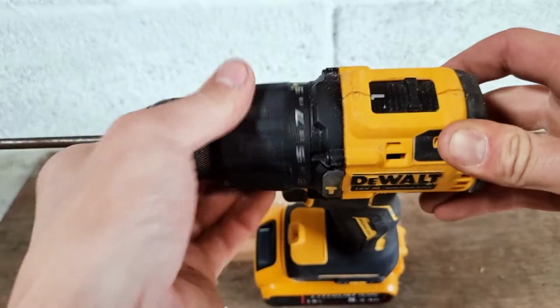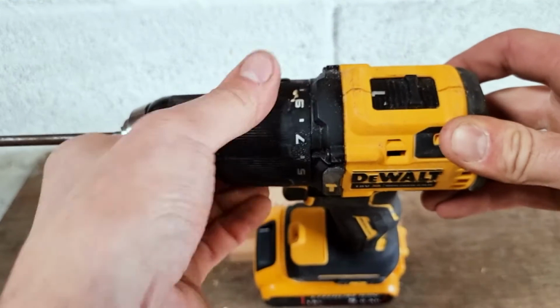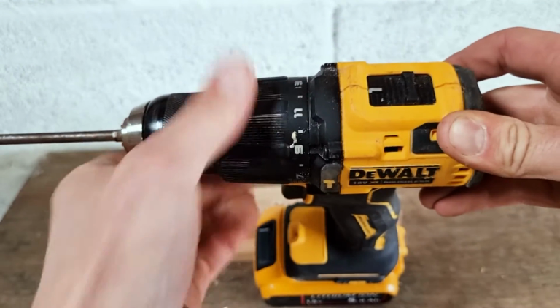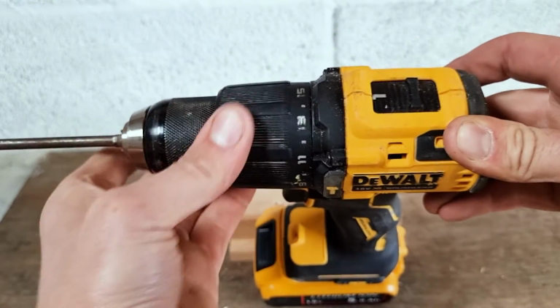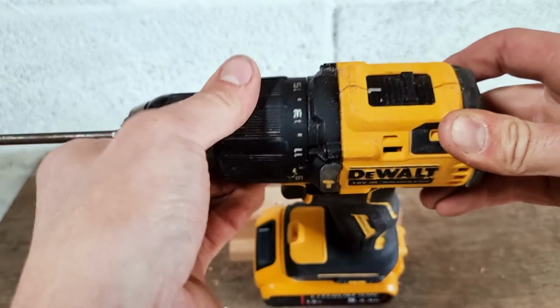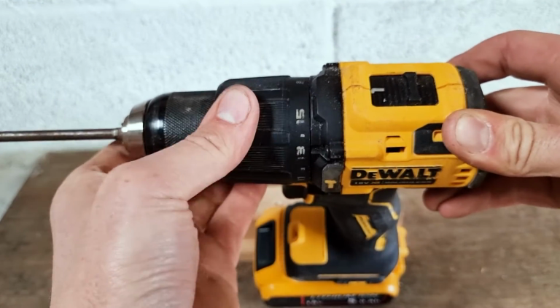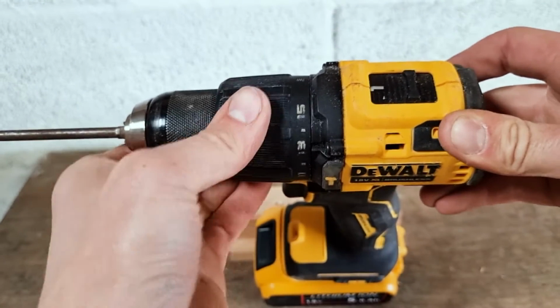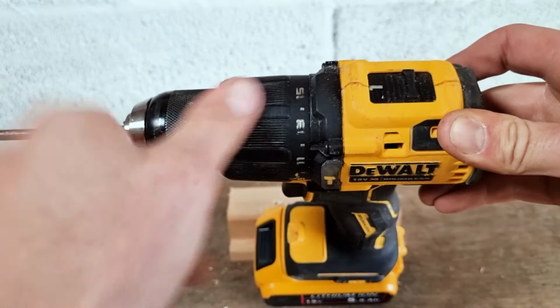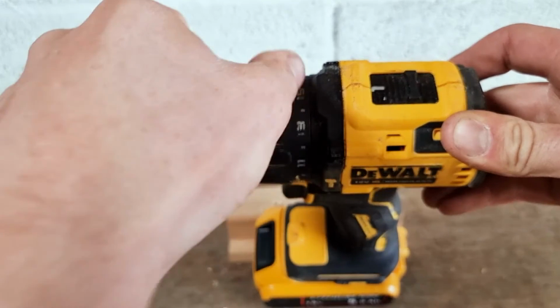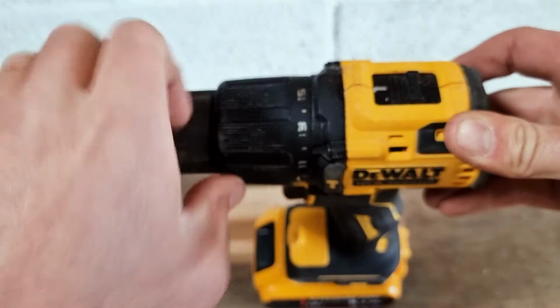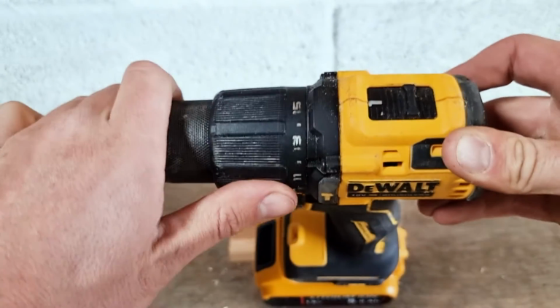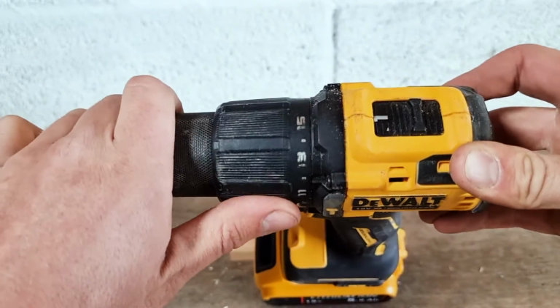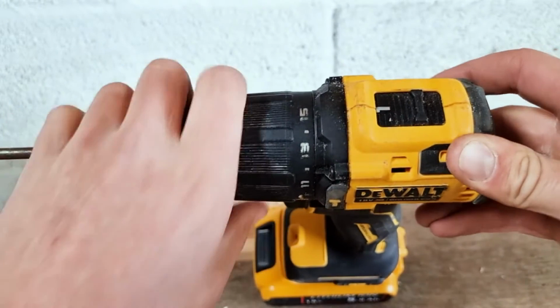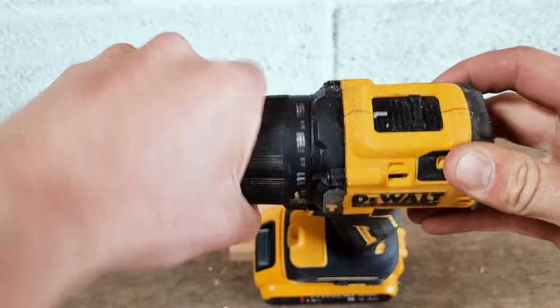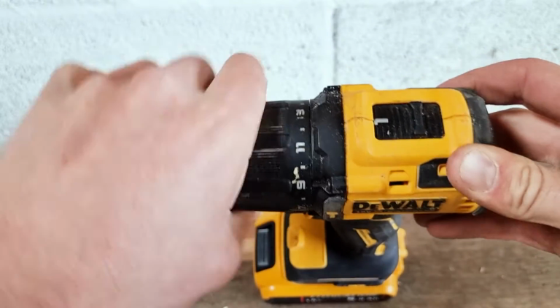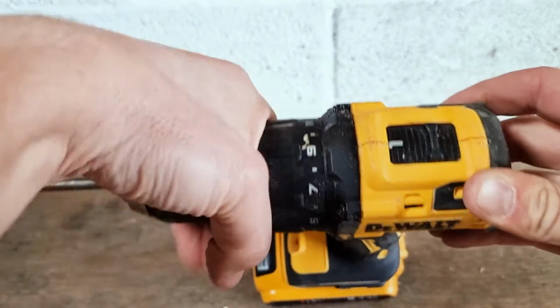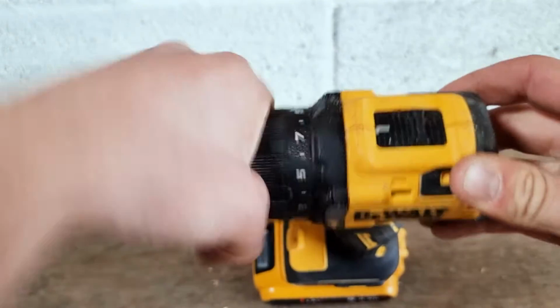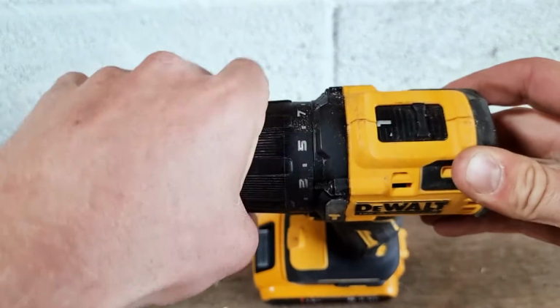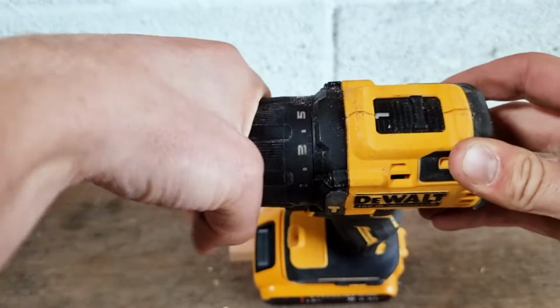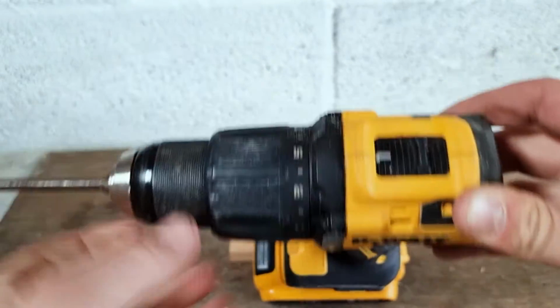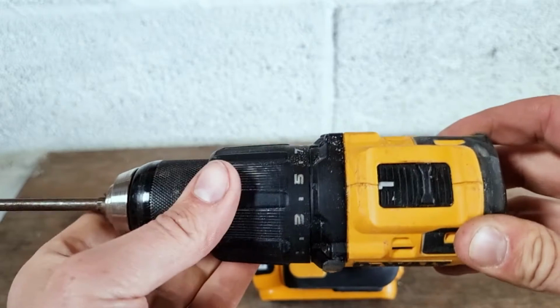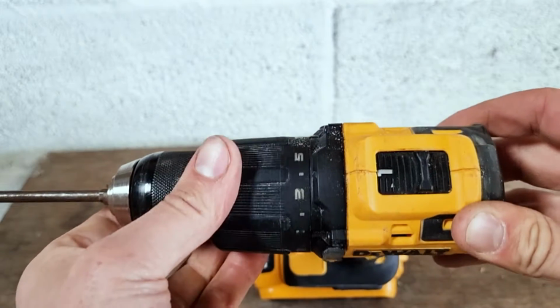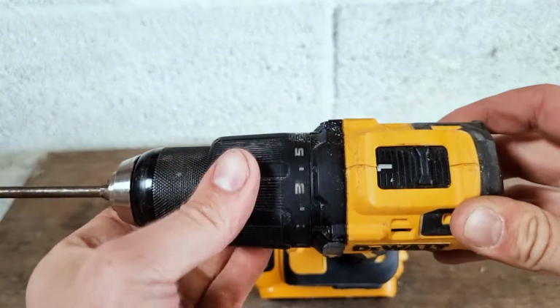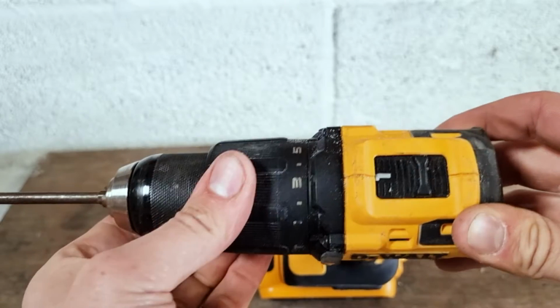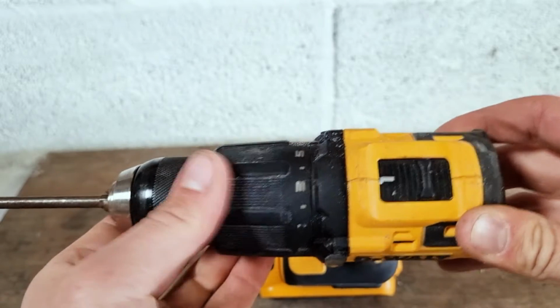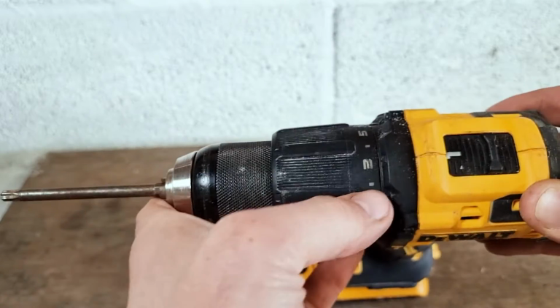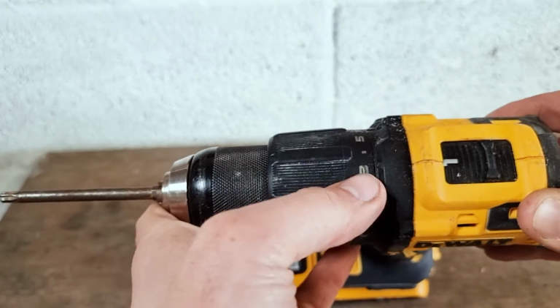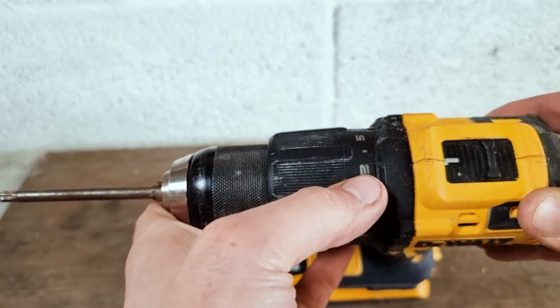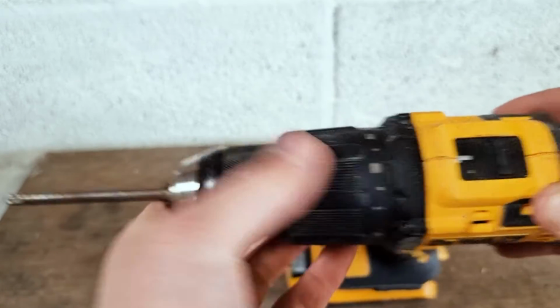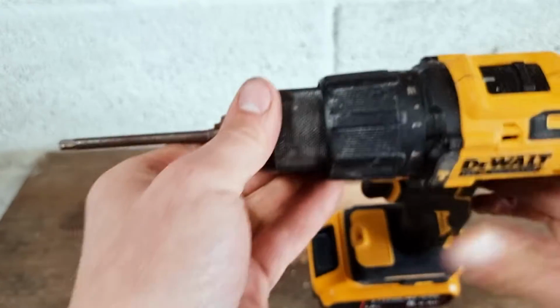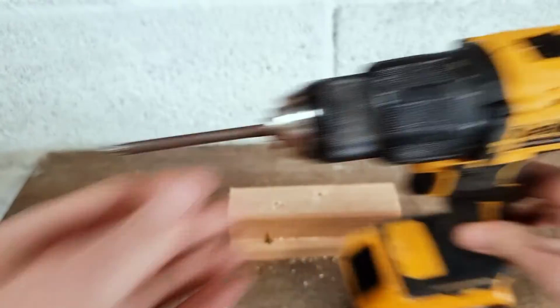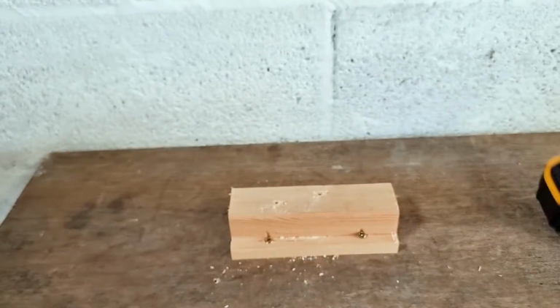When you're drilling using it as a normal drill you don't need these settings — it's only for when you're inserting fixings. So if we take this and turn it to our clutch setting three, we've got some screws to test it out.